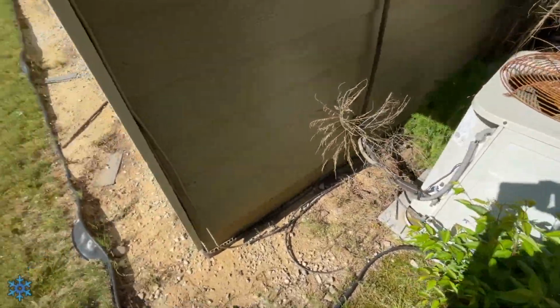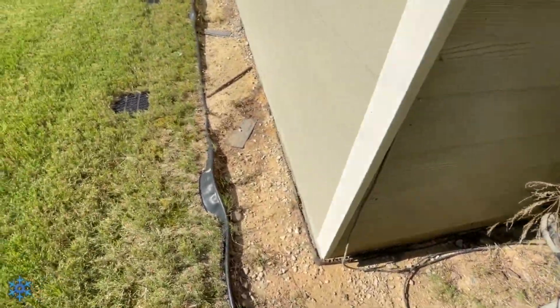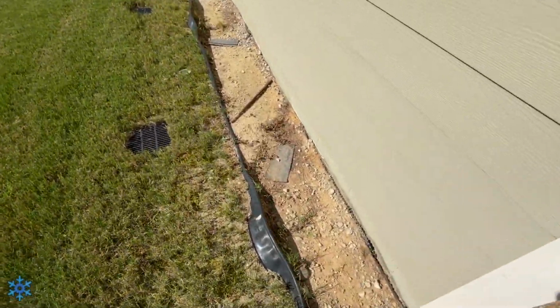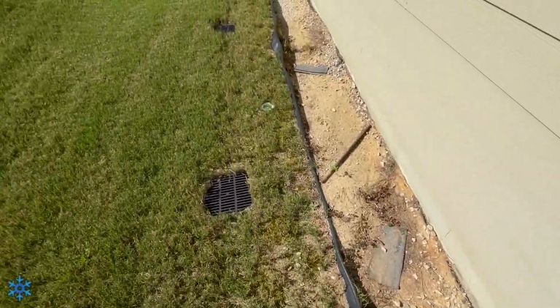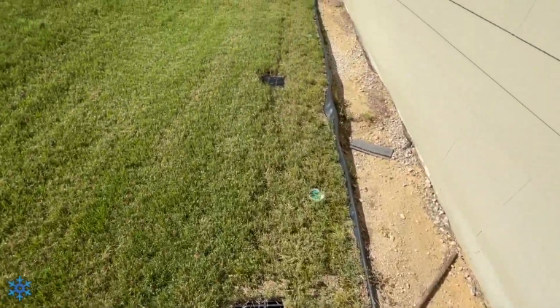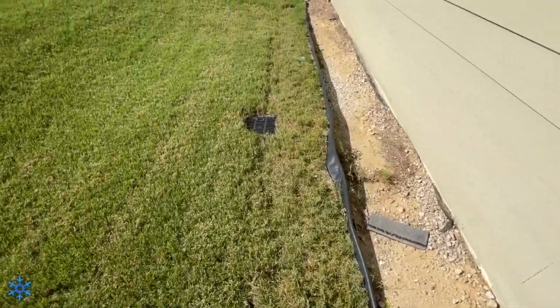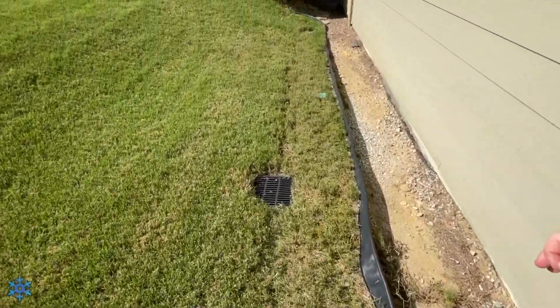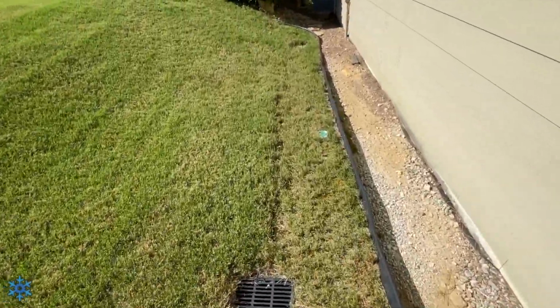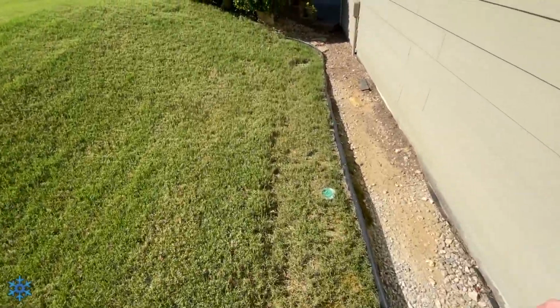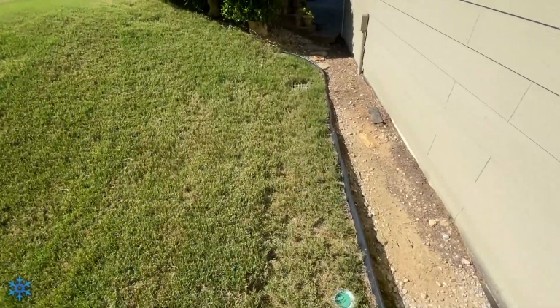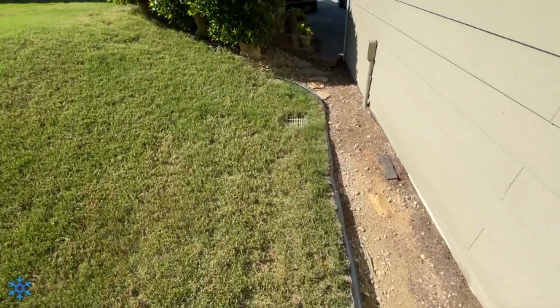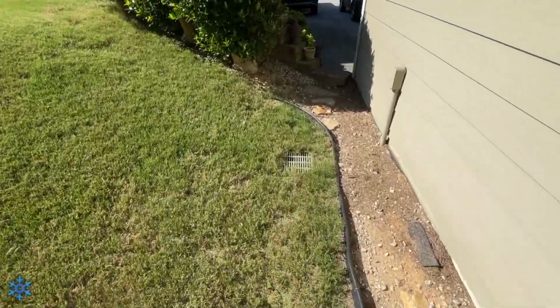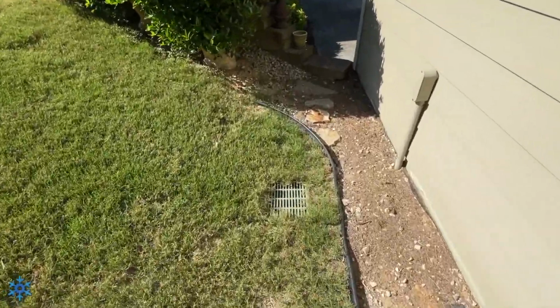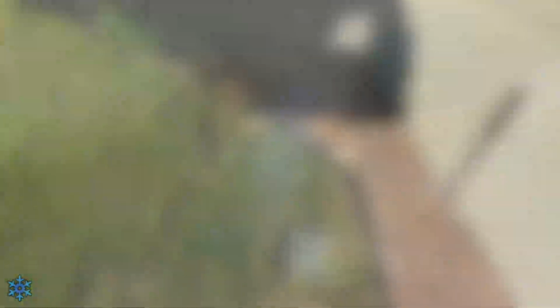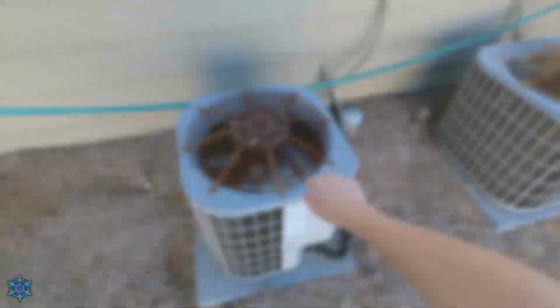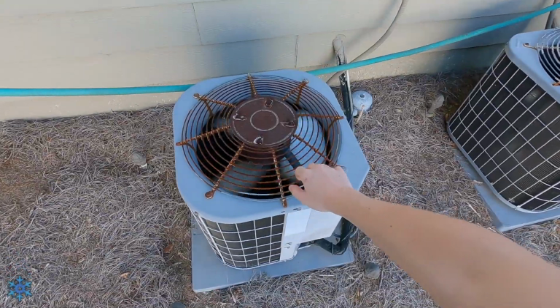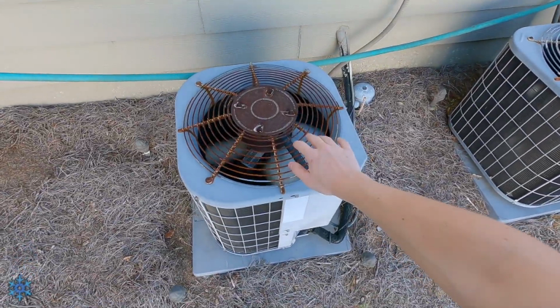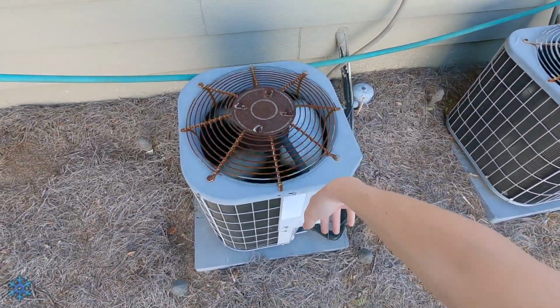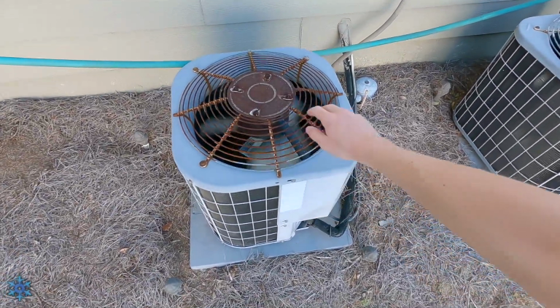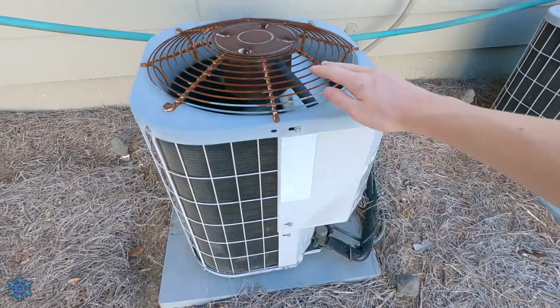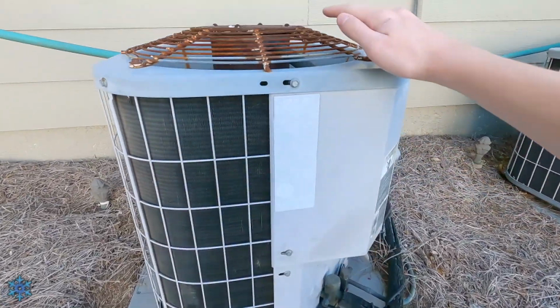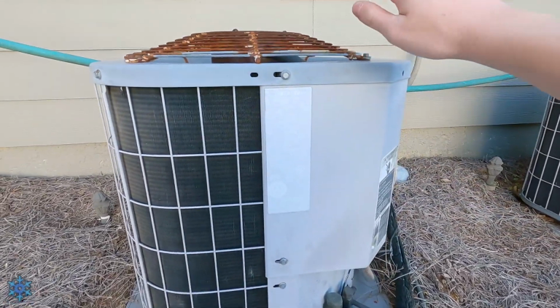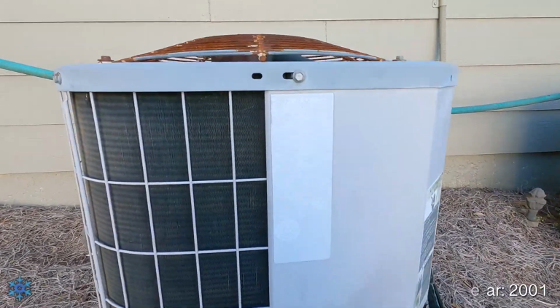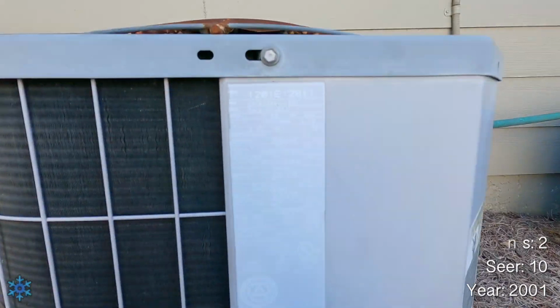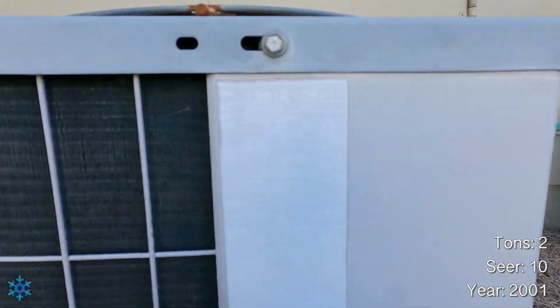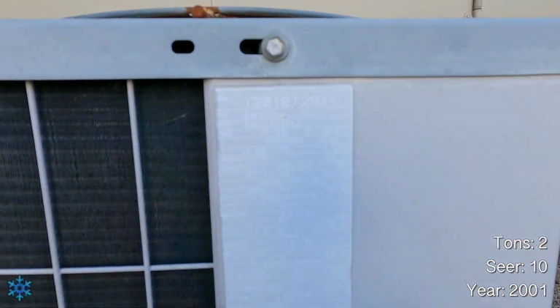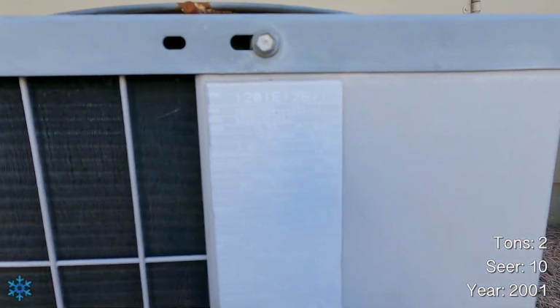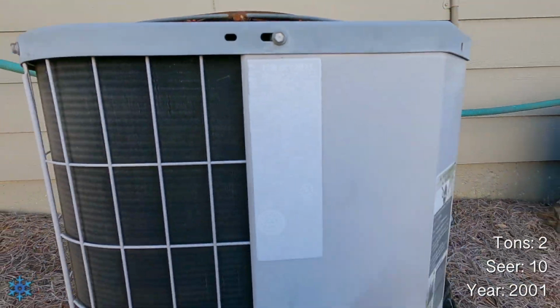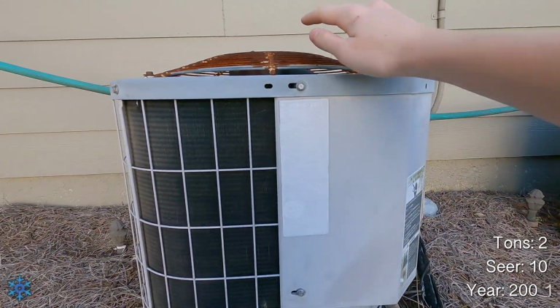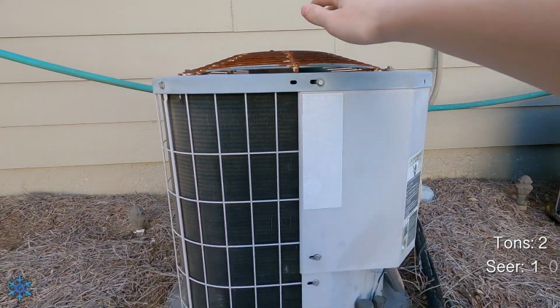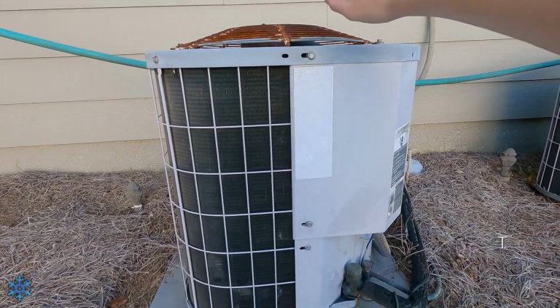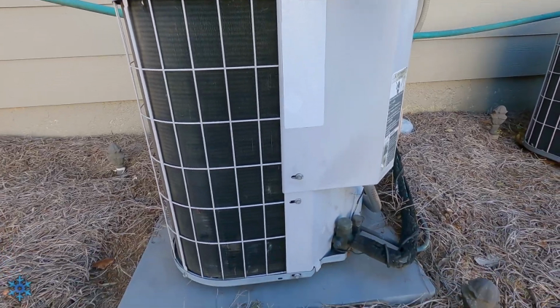Down here we have a couple of Carrier 38 CKCs. This is a smaller unit — it is a two-ton, 2001, 10-SEER.